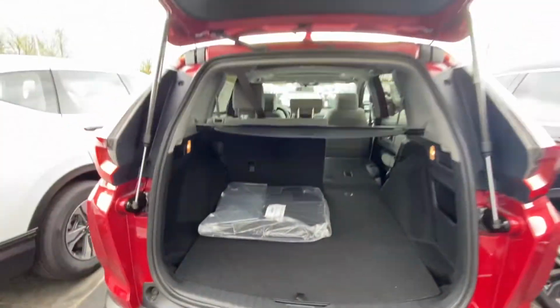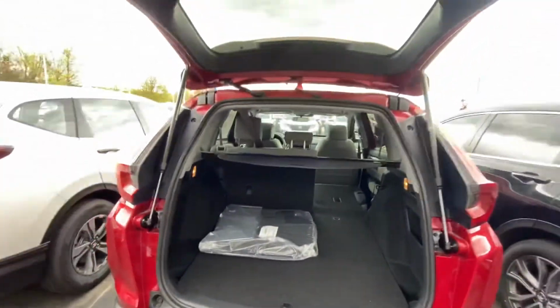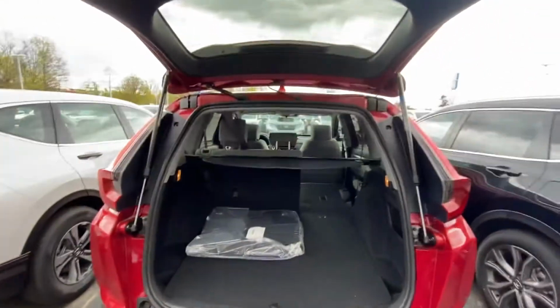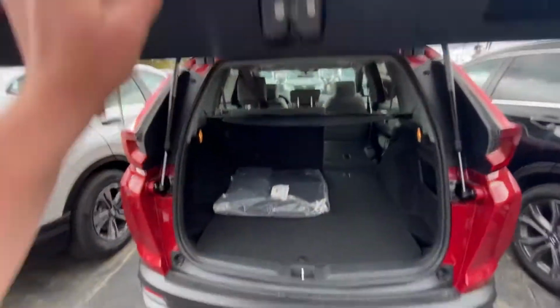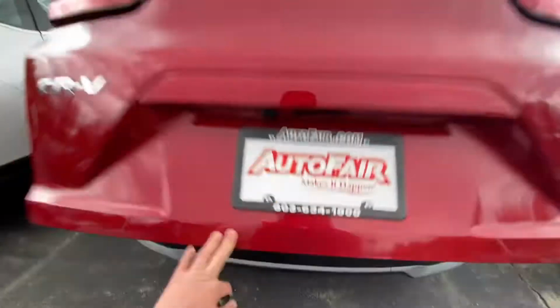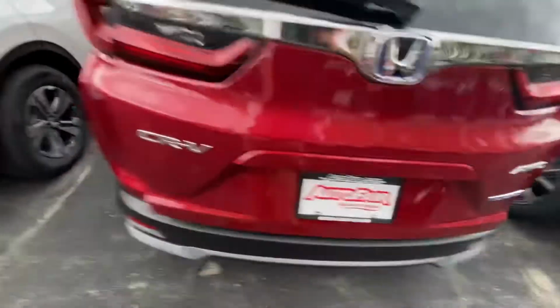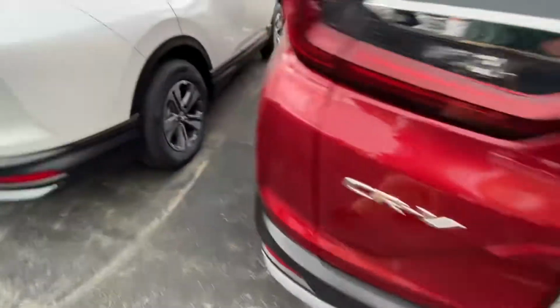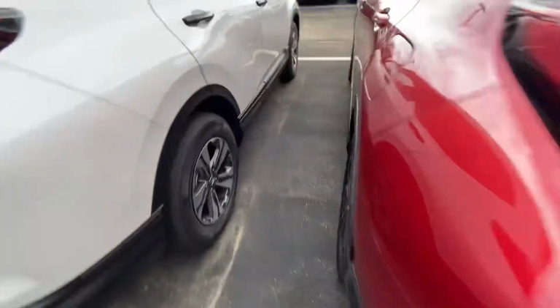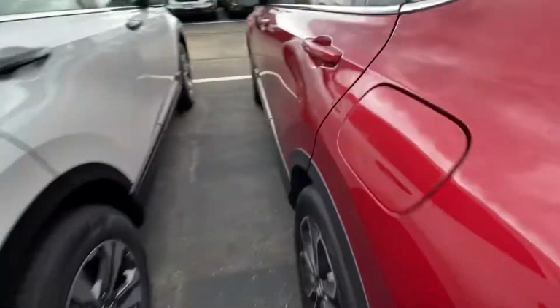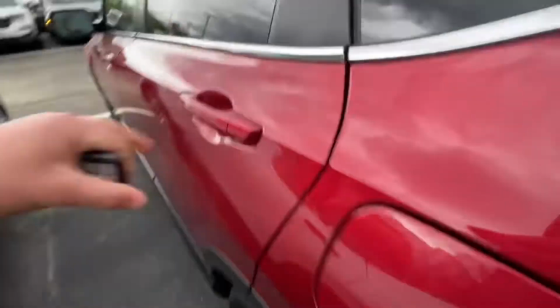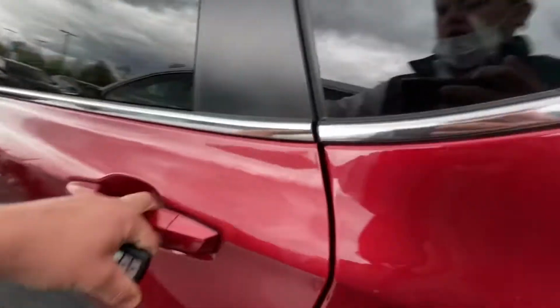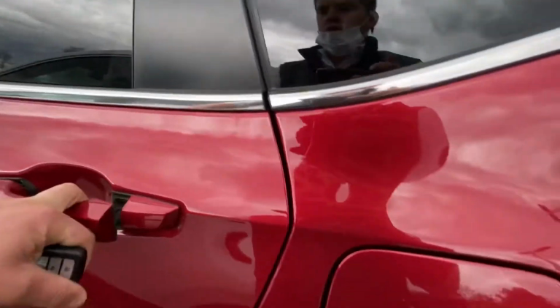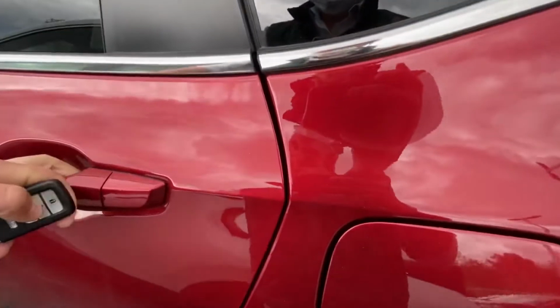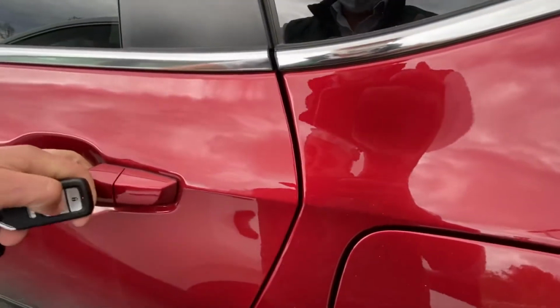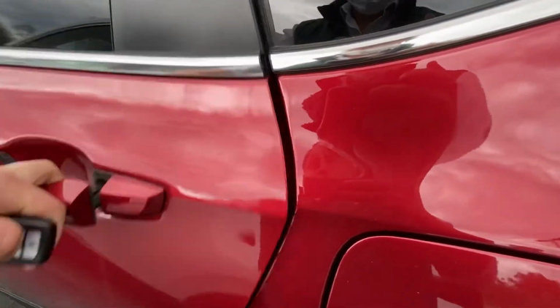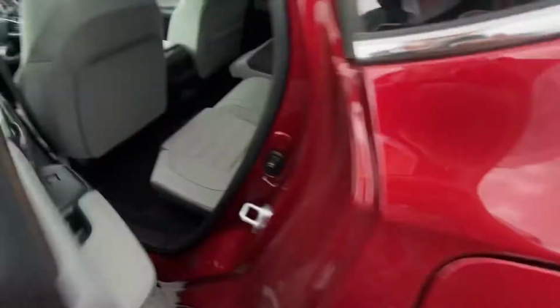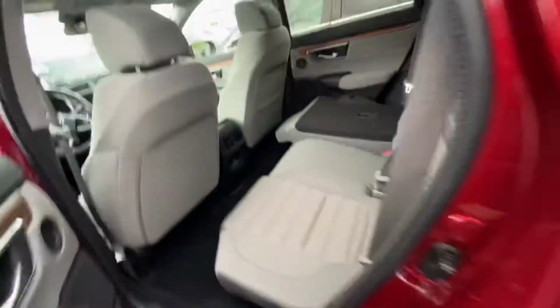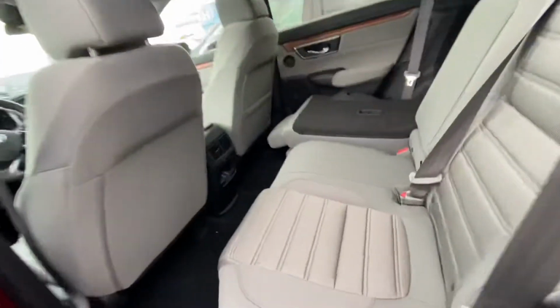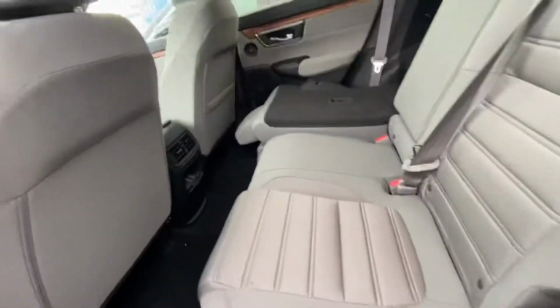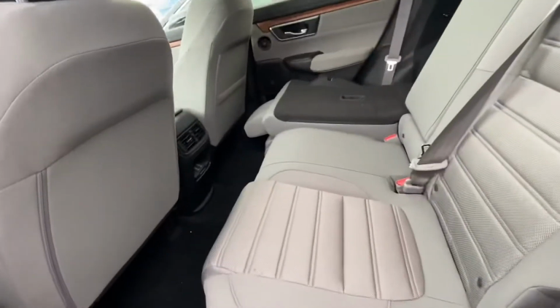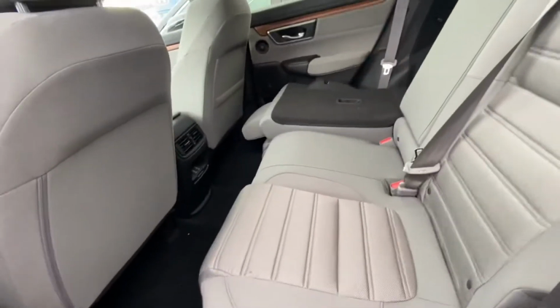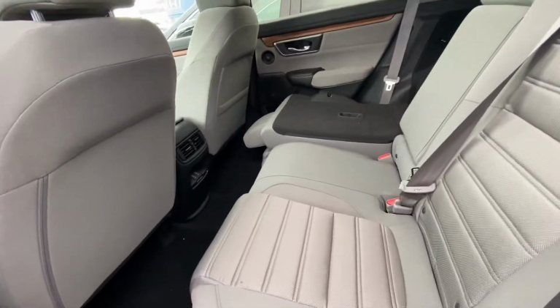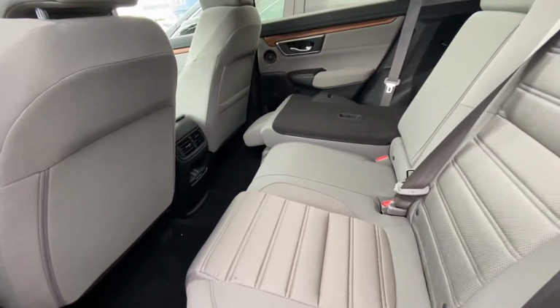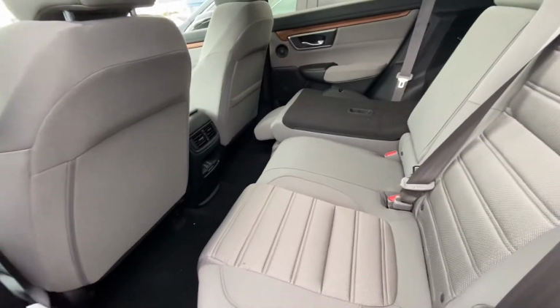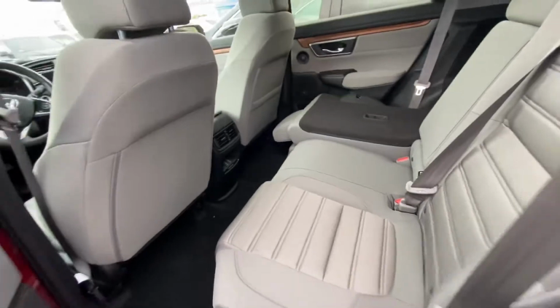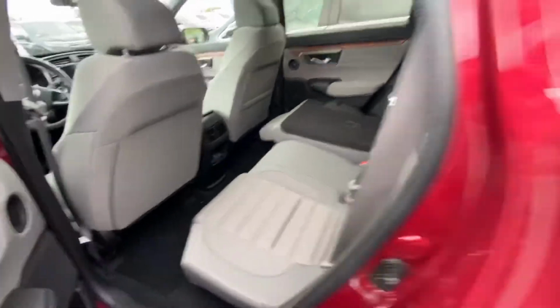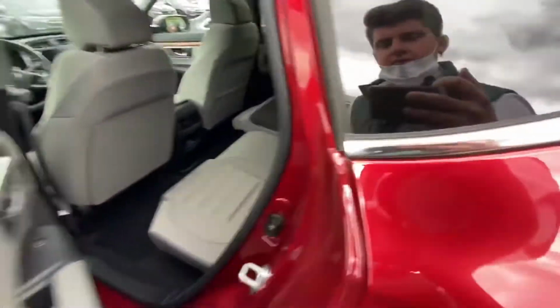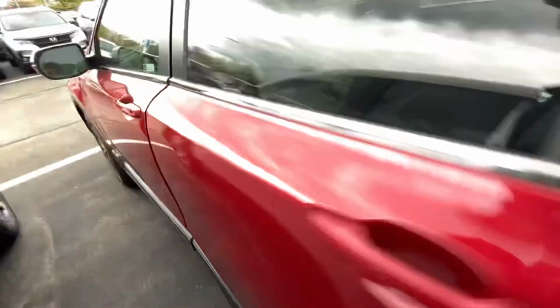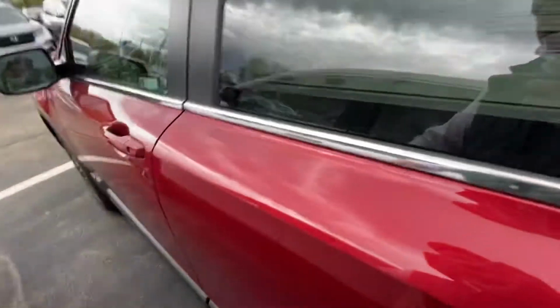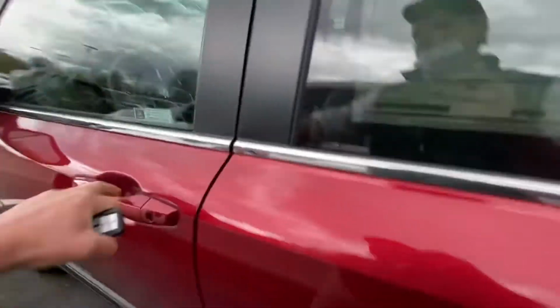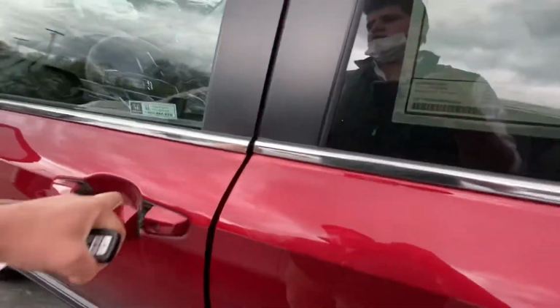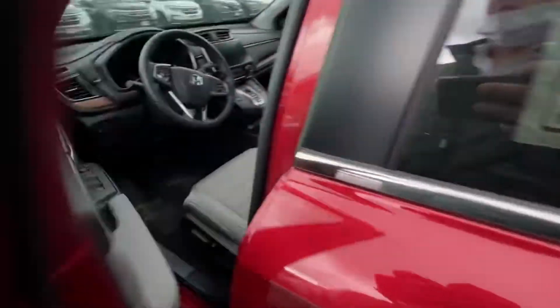Coming into the rear, you can see we have high-end fabric on both the rear and the front — nice and spacious as well.